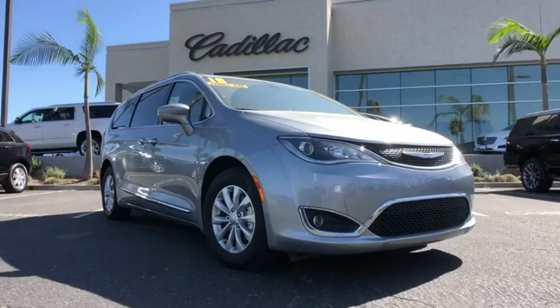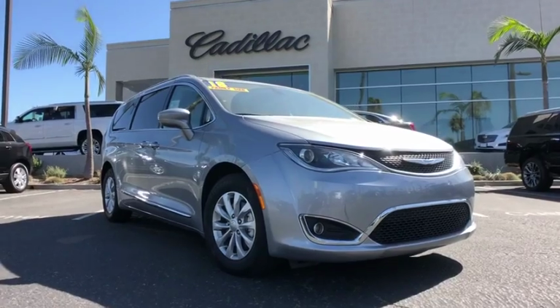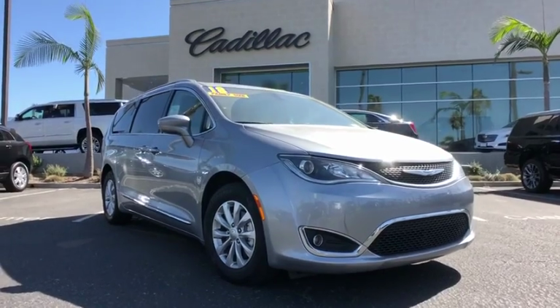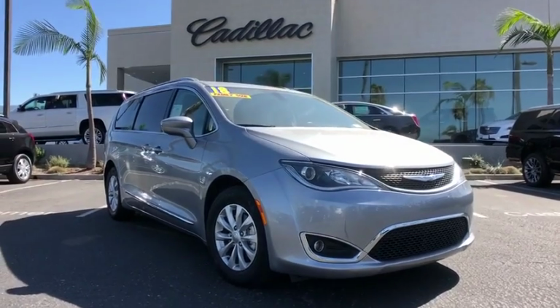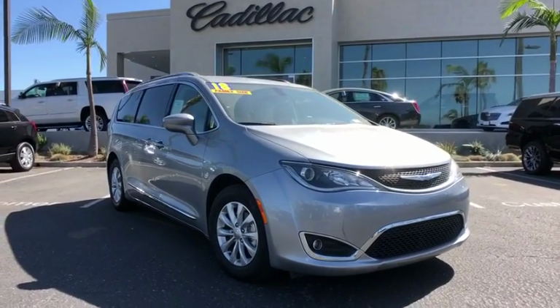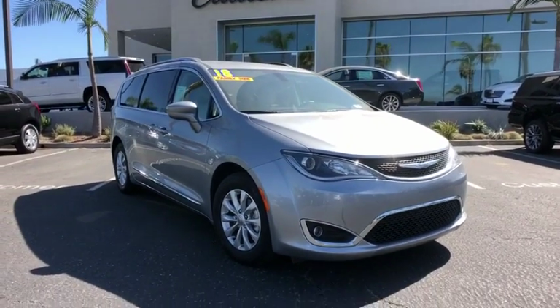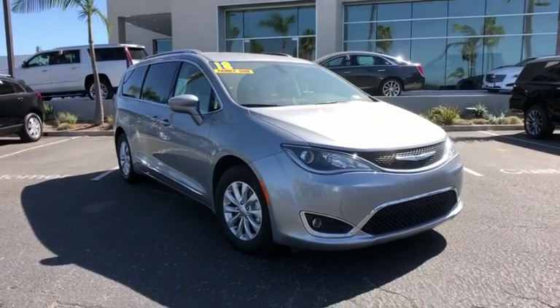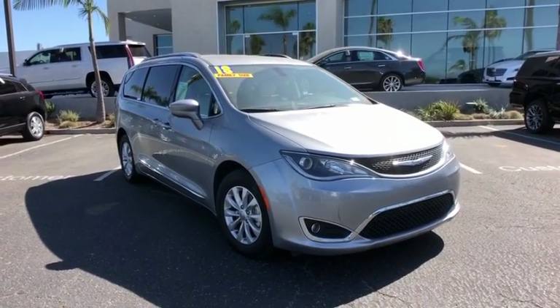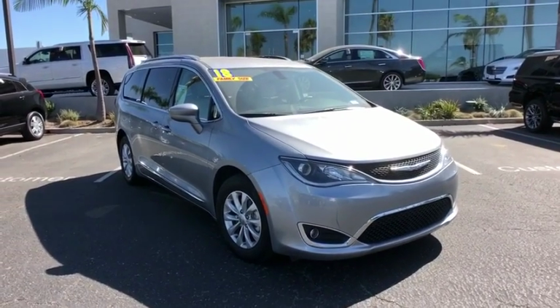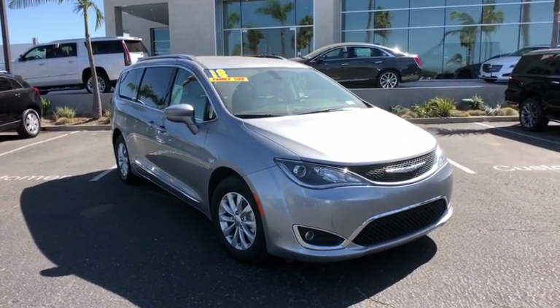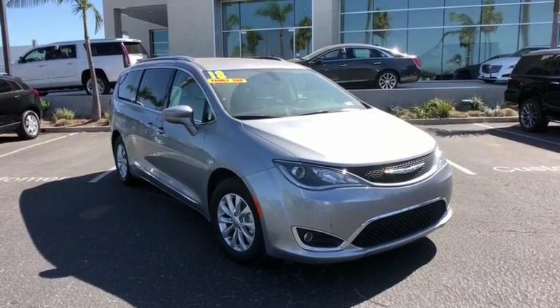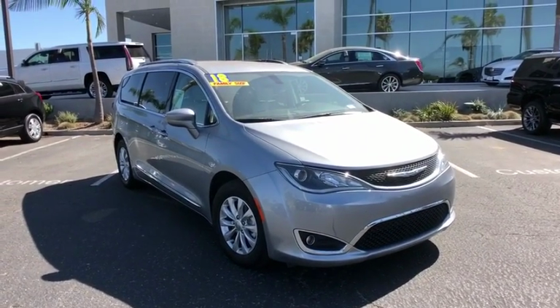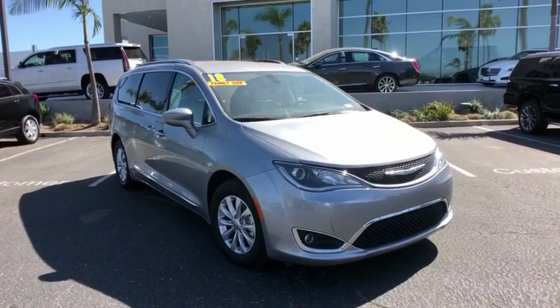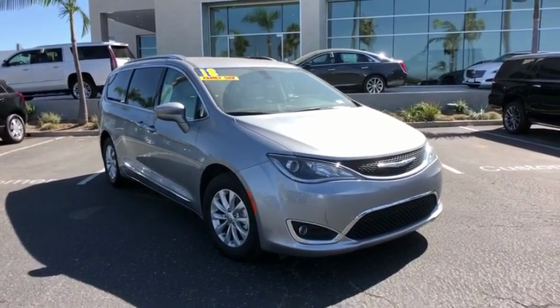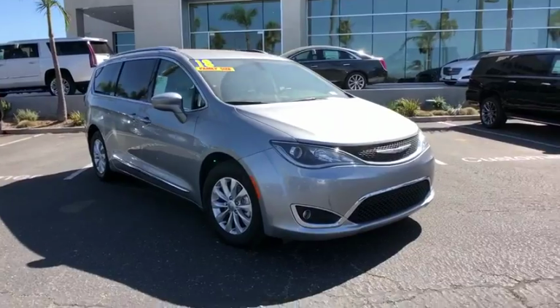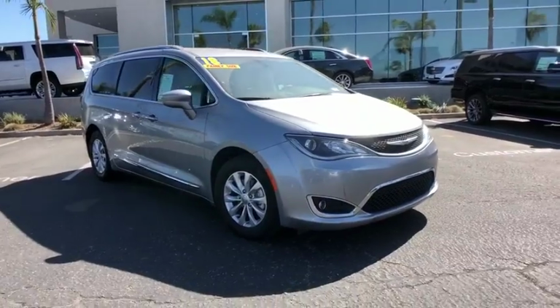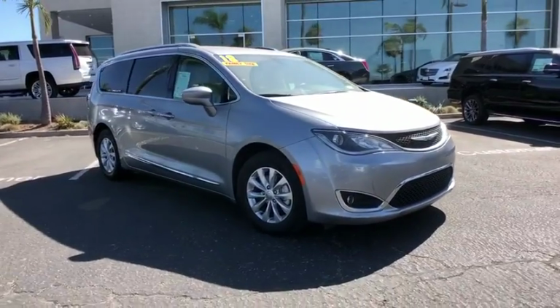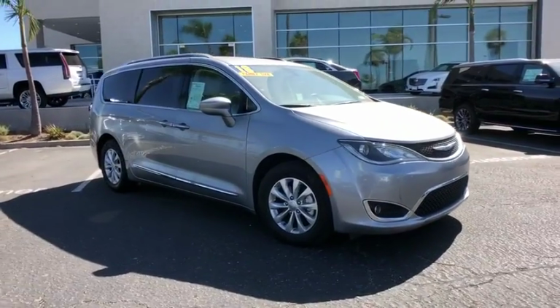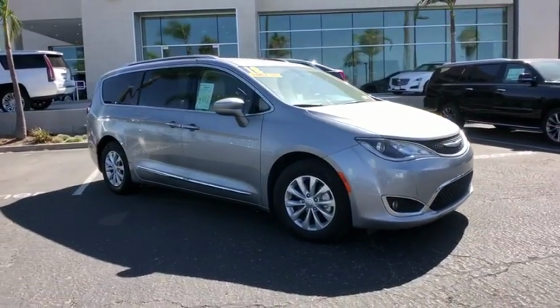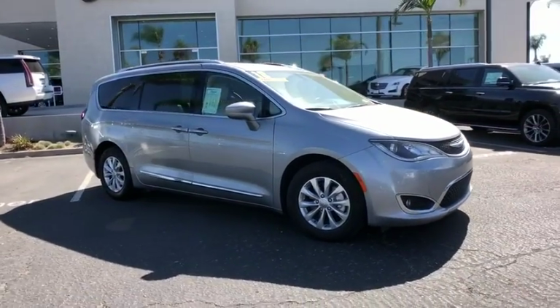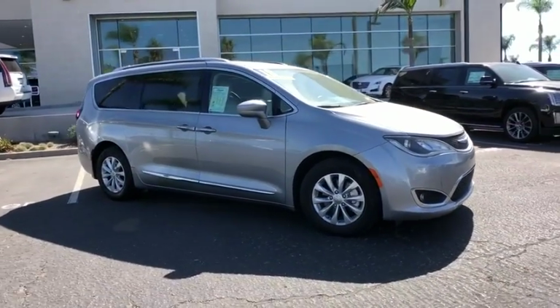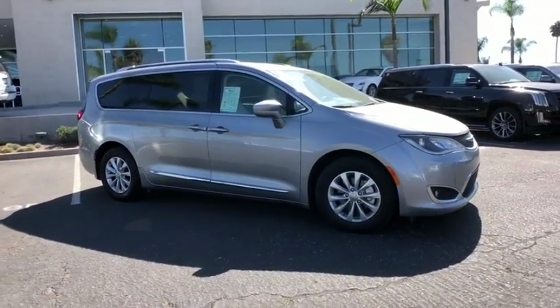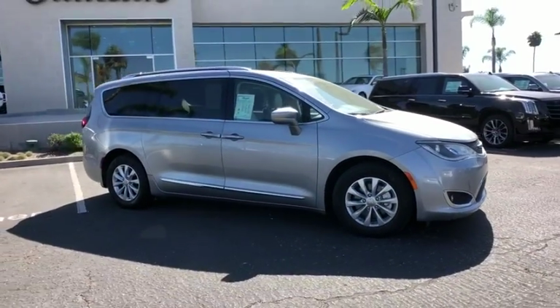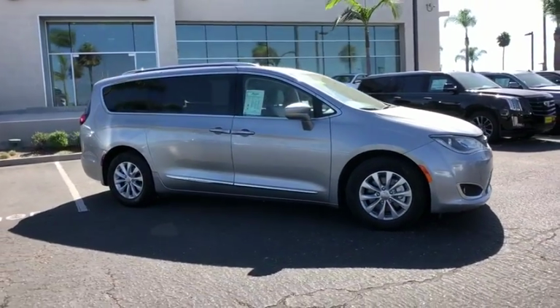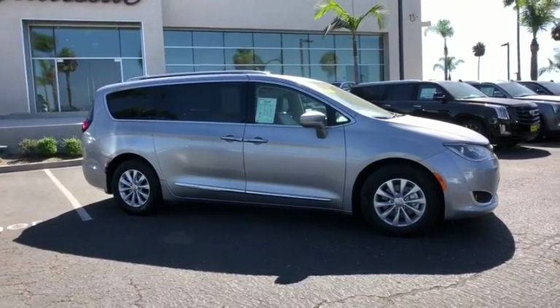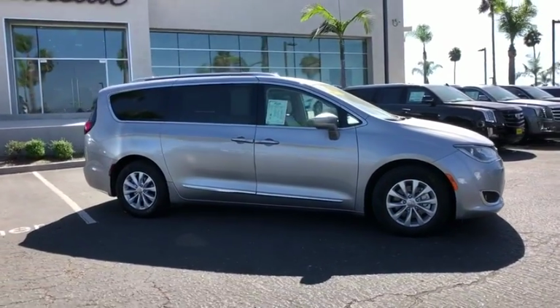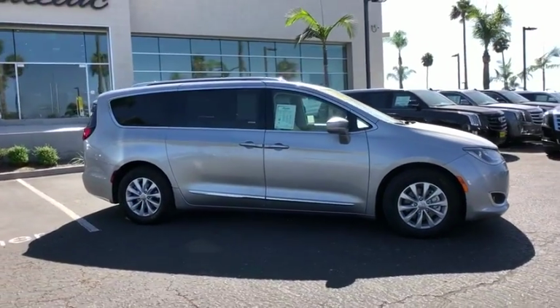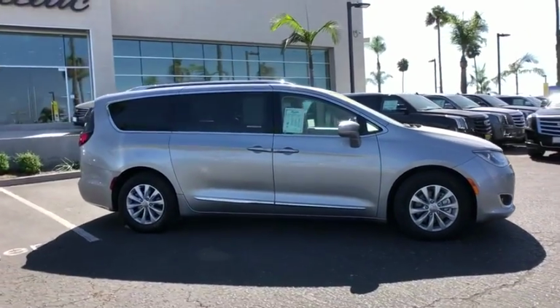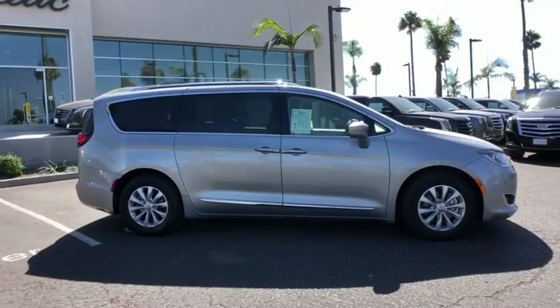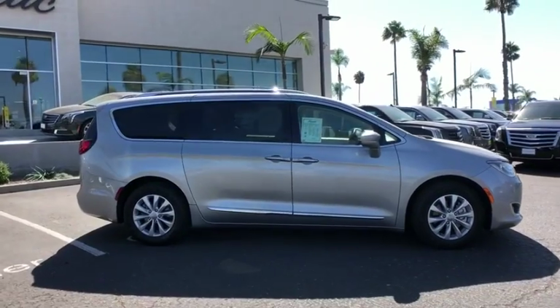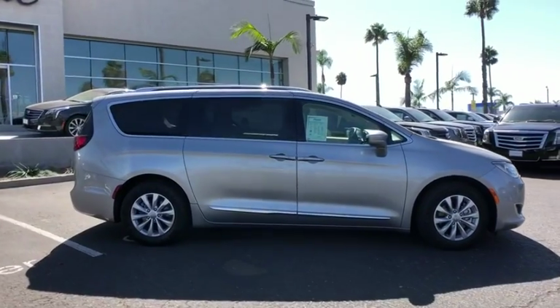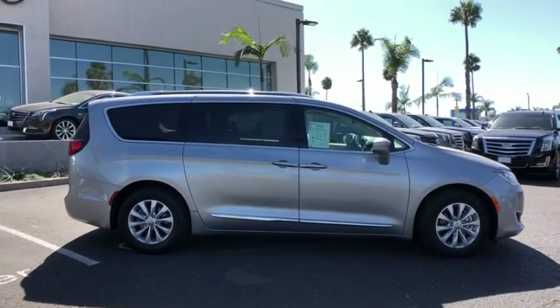Looking for the right vehicle? Check out the 2018 Chrysler Pacifica. The Pacifica crossover features the driving attributes of a sedan and the utility and space of a minivan or SUV.